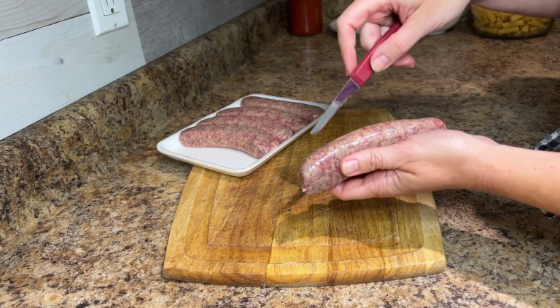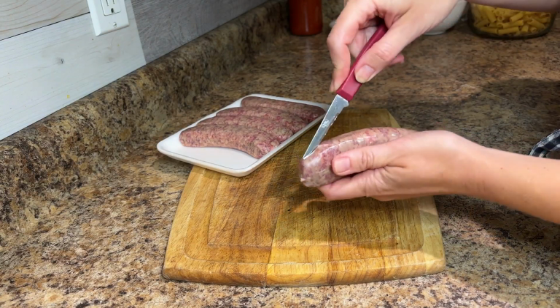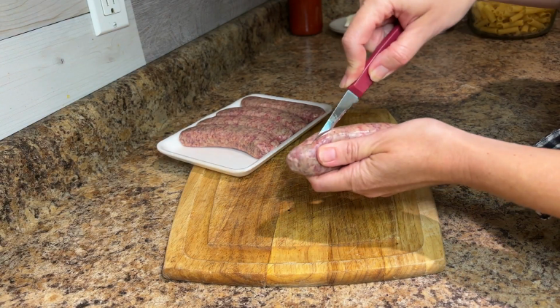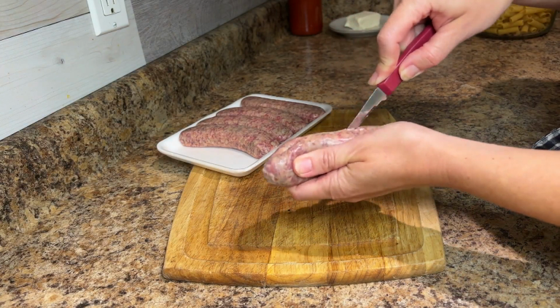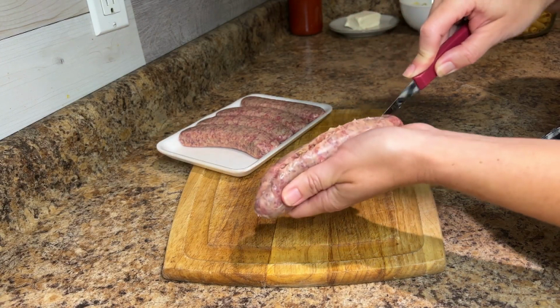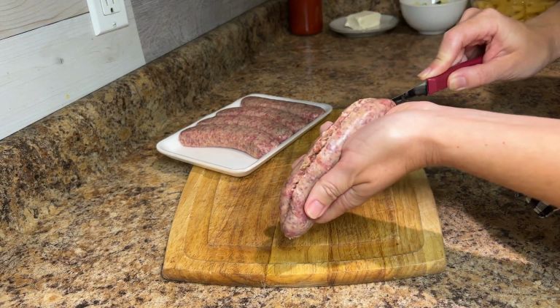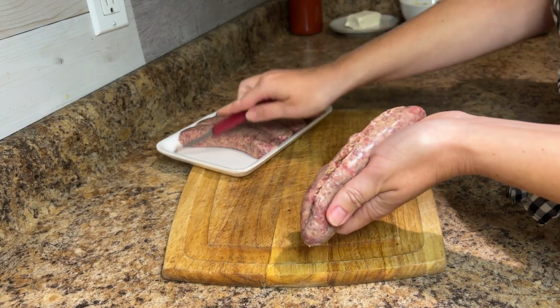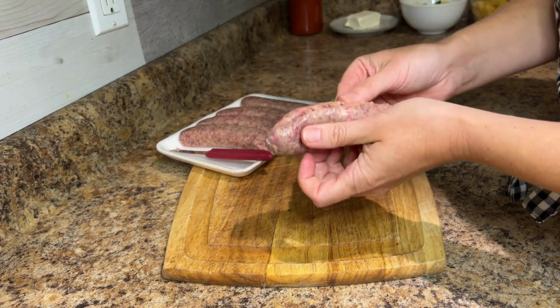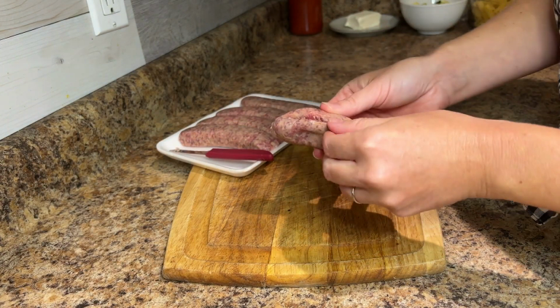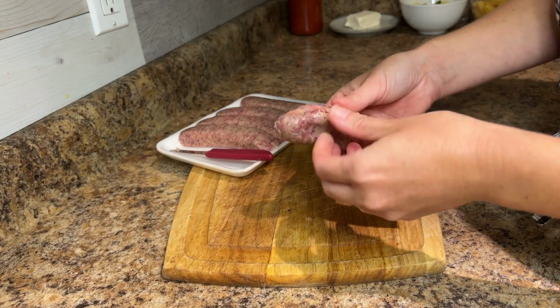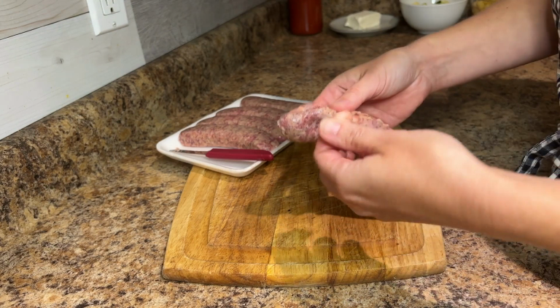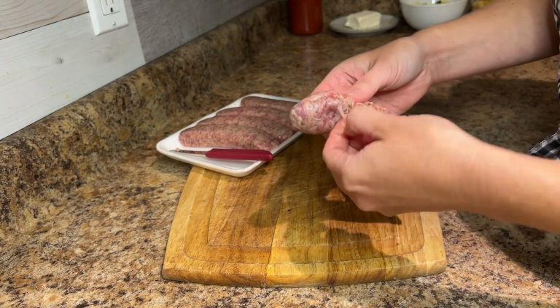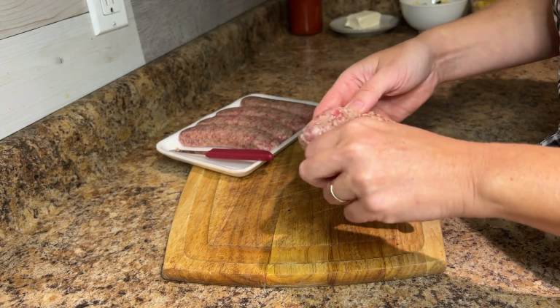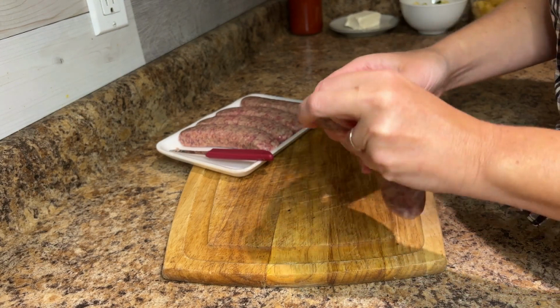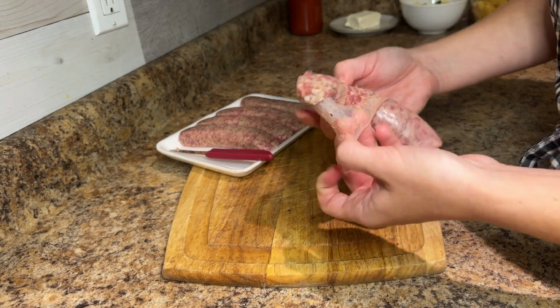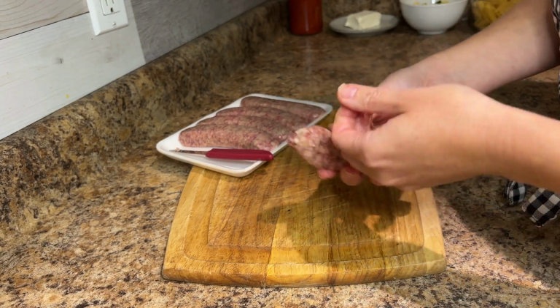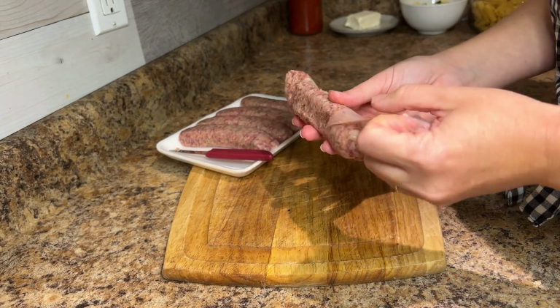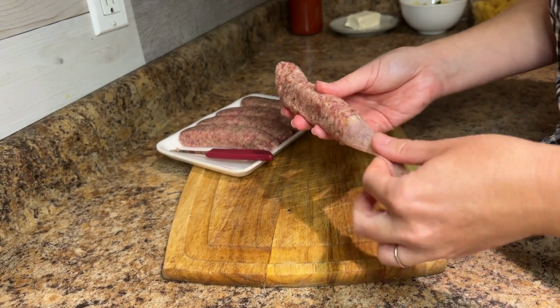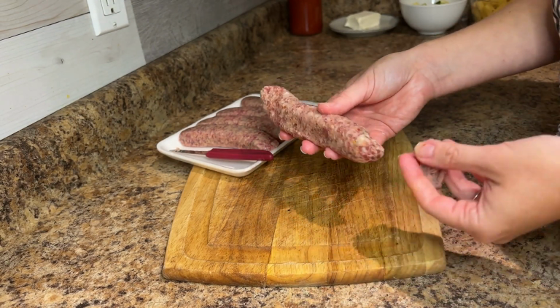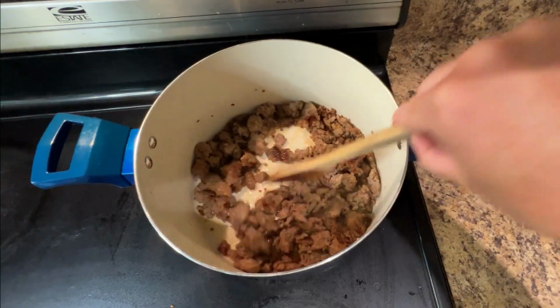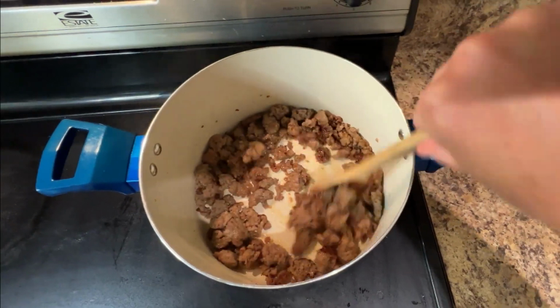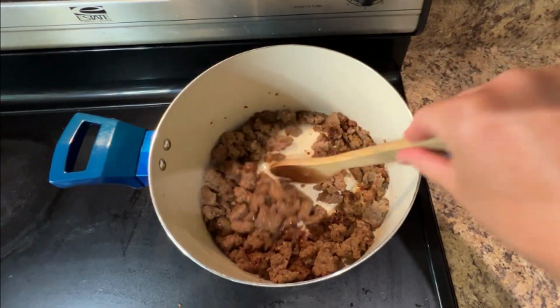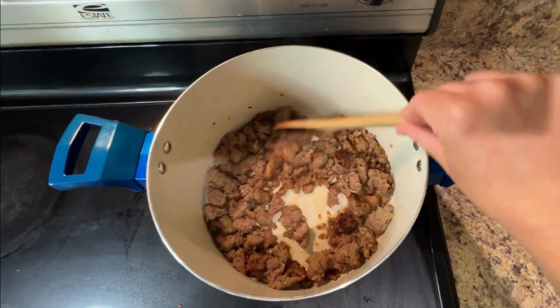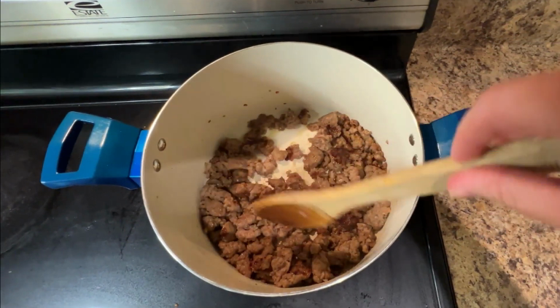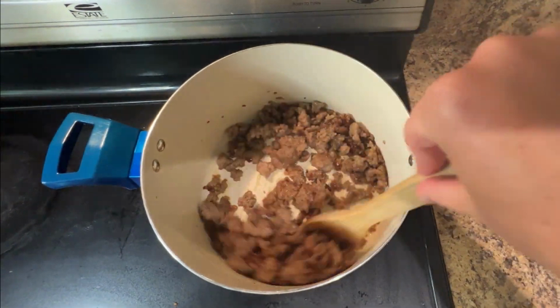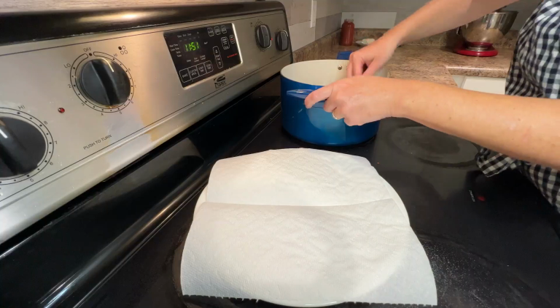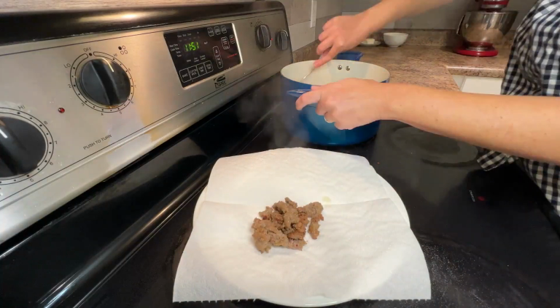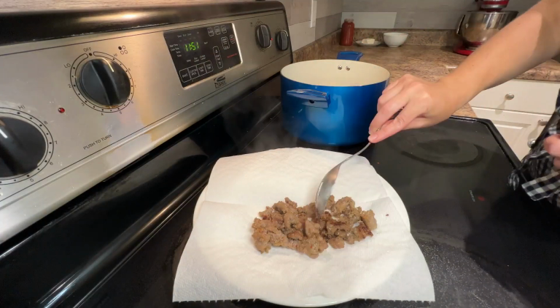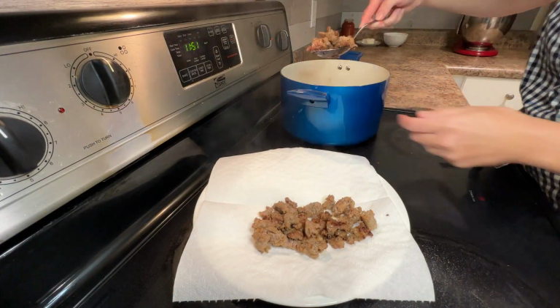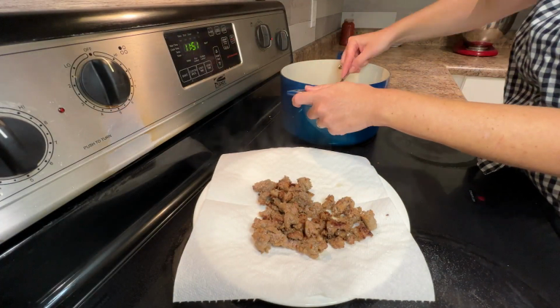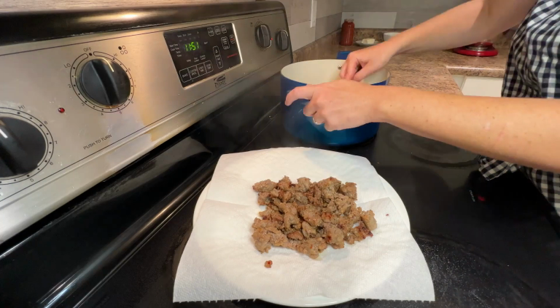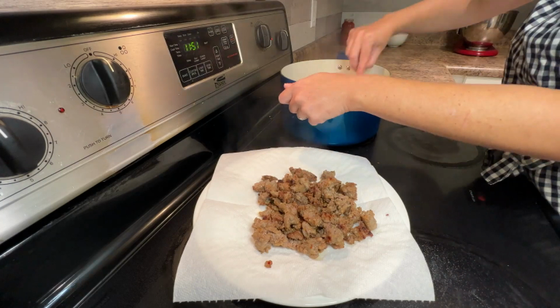For this recipe, I'm using one 16-ounce package of hot Italian sausage. If your sausage came in links, you'll want to remove the casings first, just like I did here. Brown the sausage in a large stock pot until it's no longer pink, then remove it to drain on paper towels, but be sure to keep the drippings.